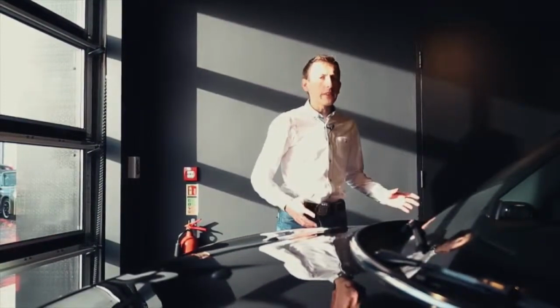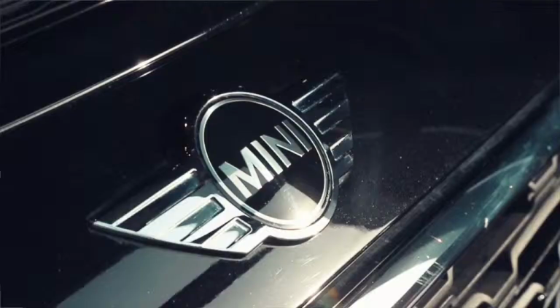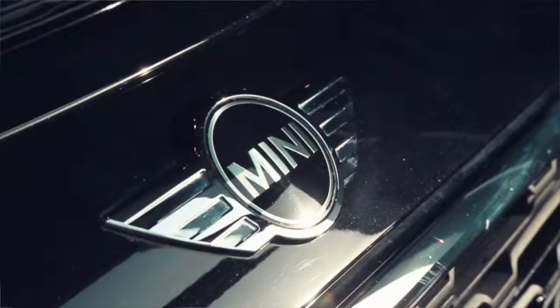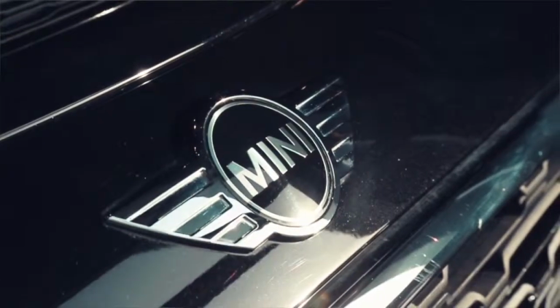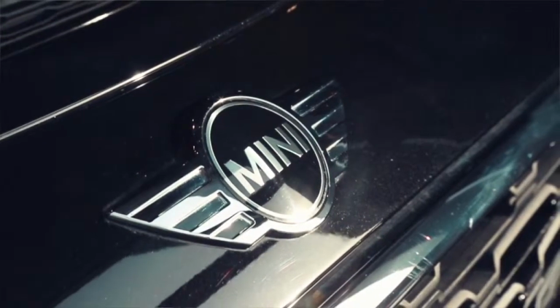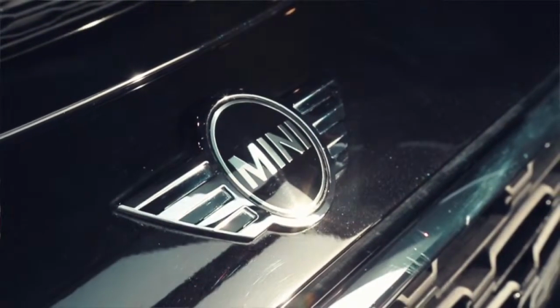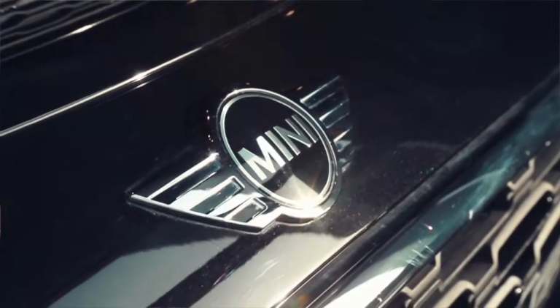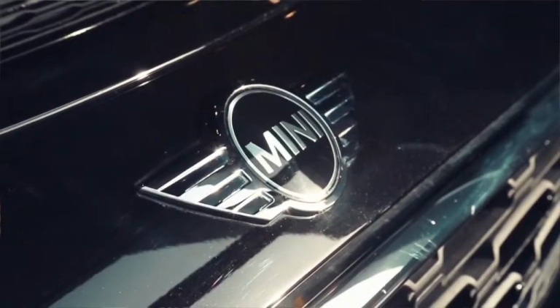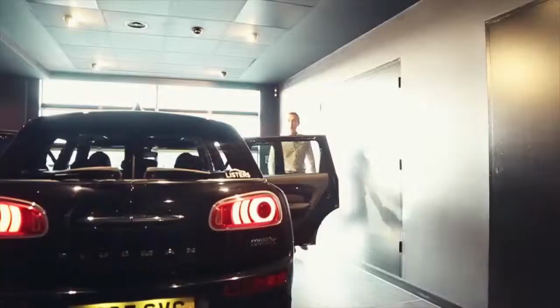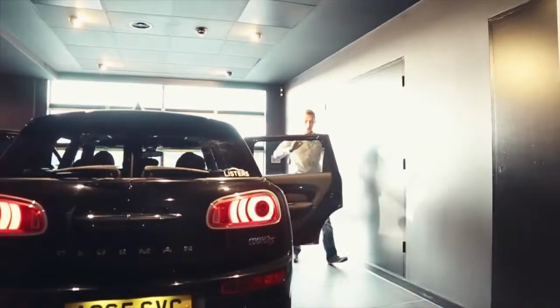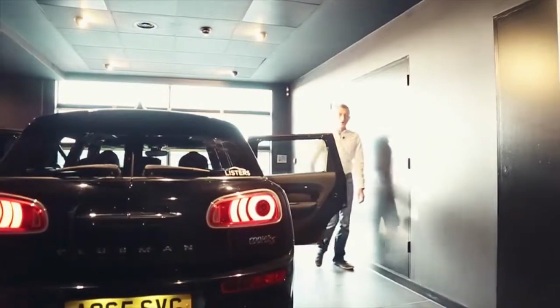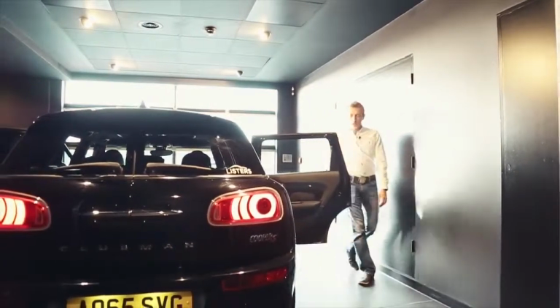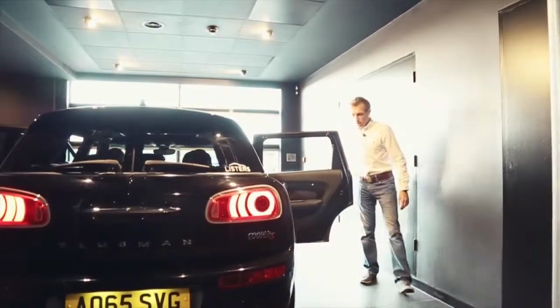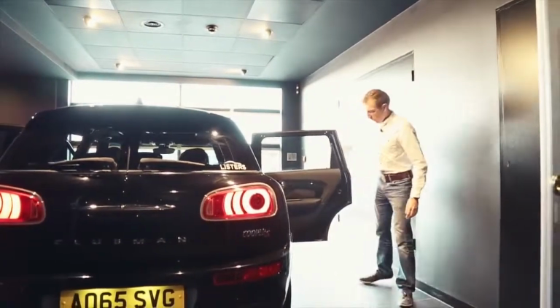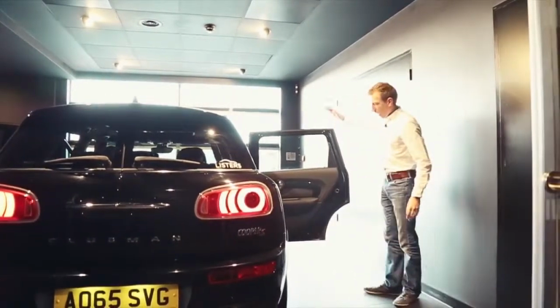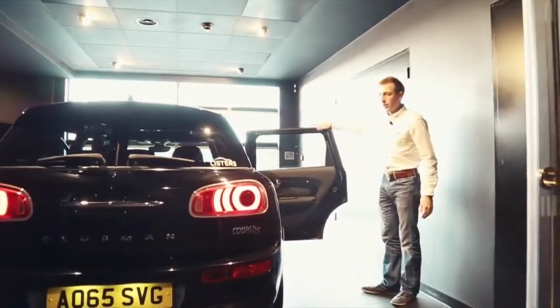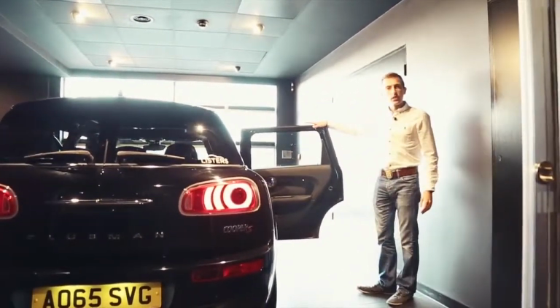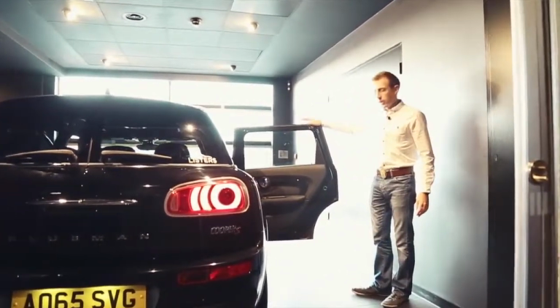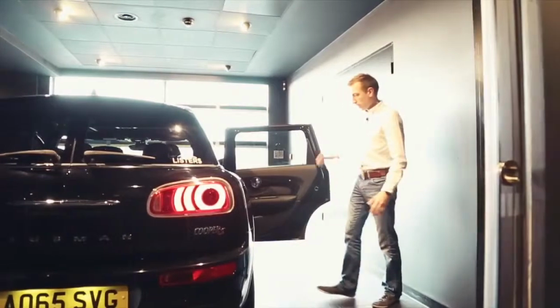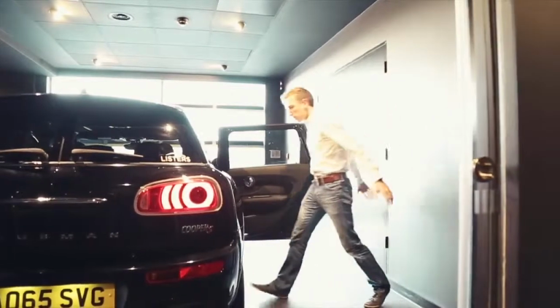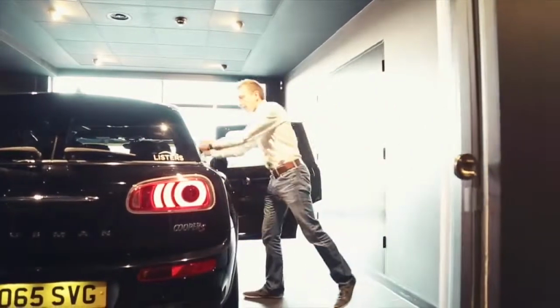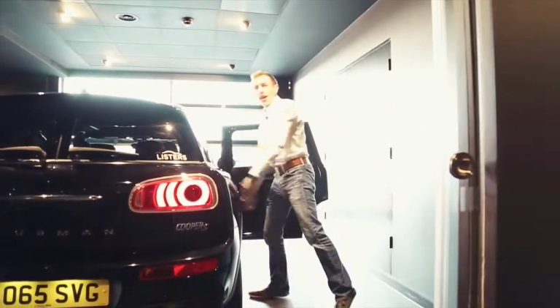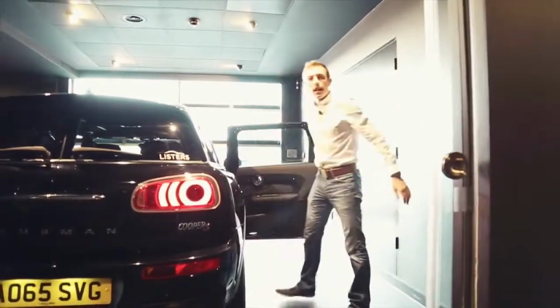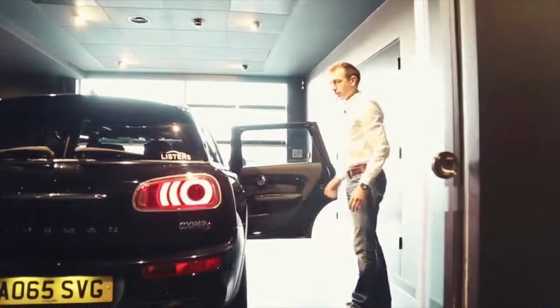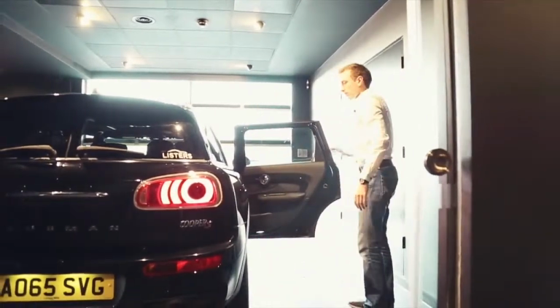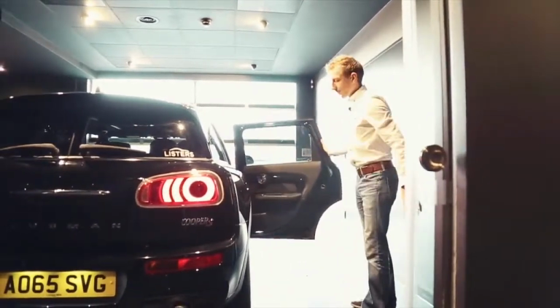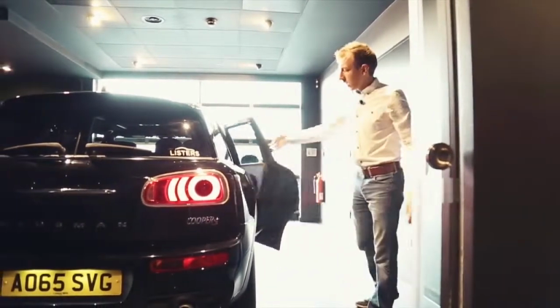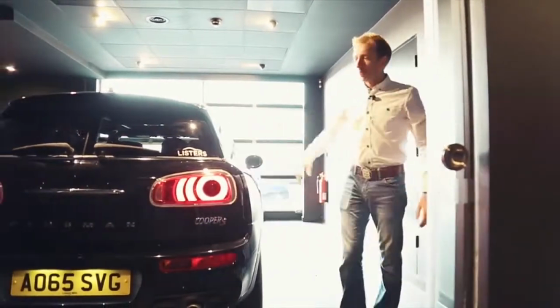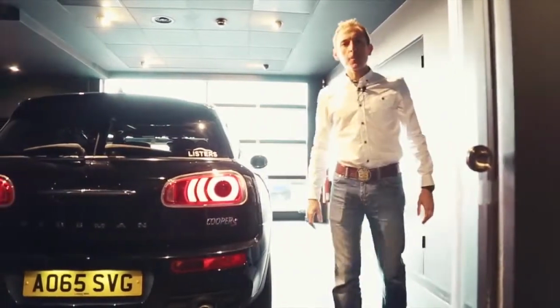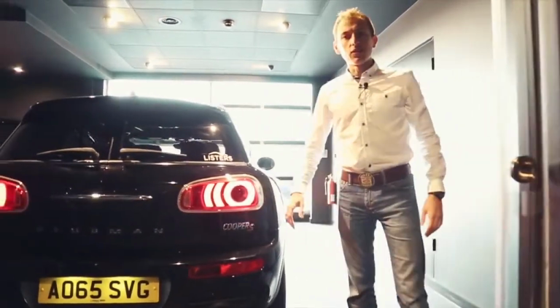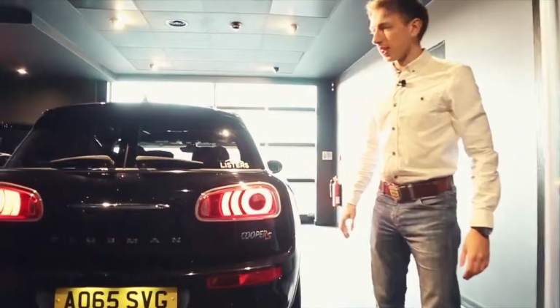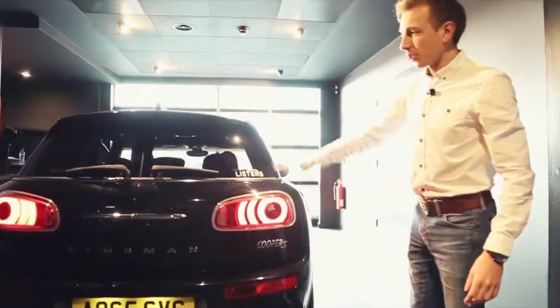For starters, the new Clubman has four proper doors, and look how wide these doors open — there's a lot better access in and out of this new model. We're trying the back next; it's really interesting. I'll show you the club doors in just a second.